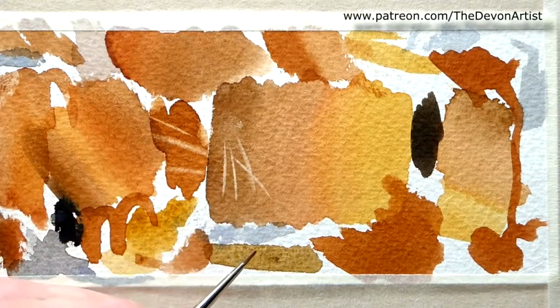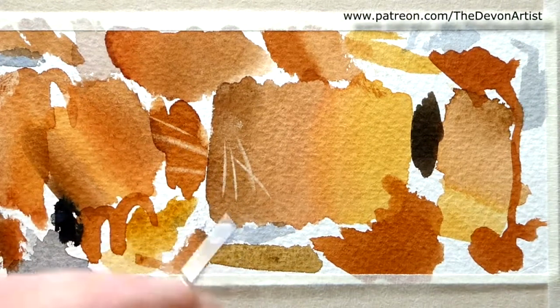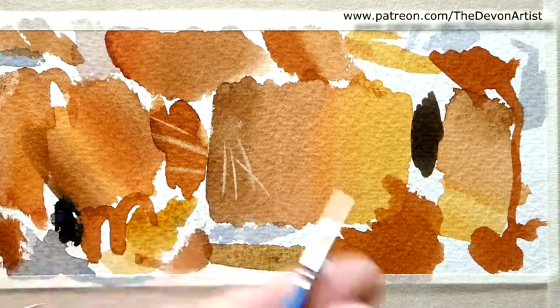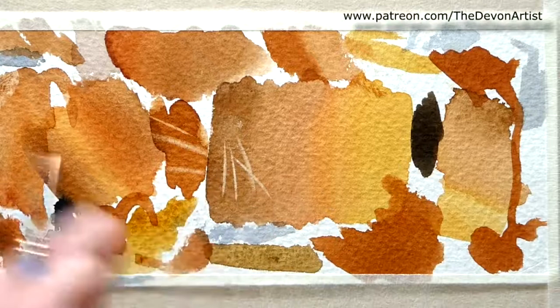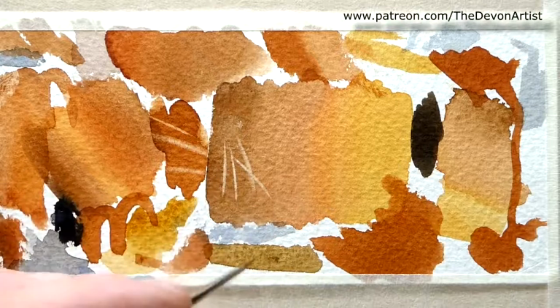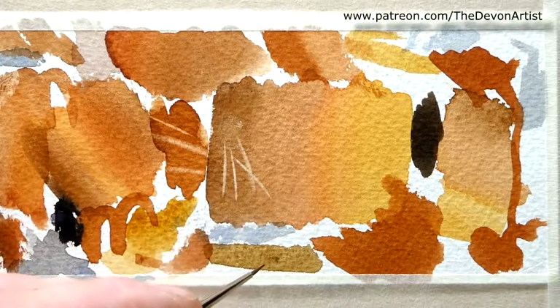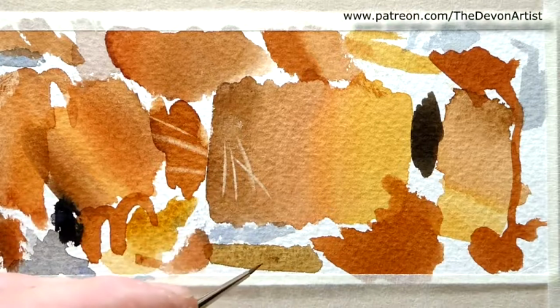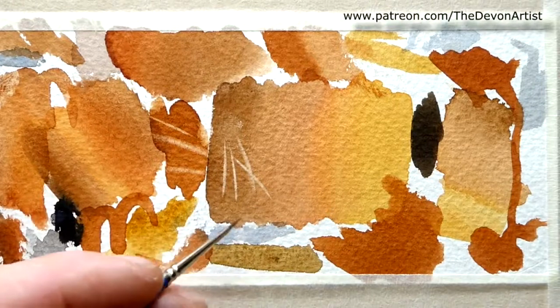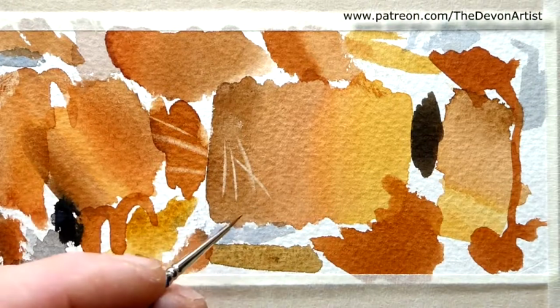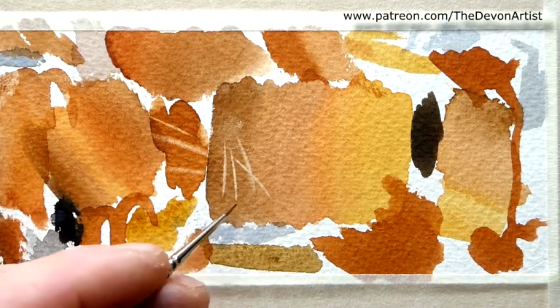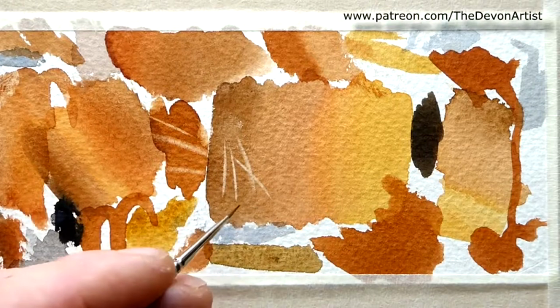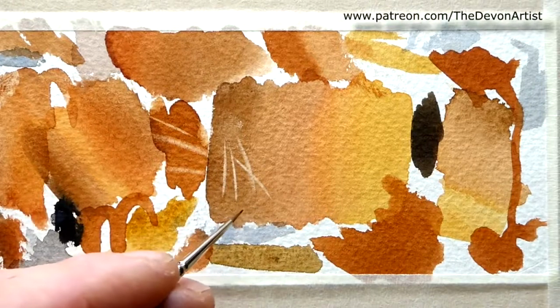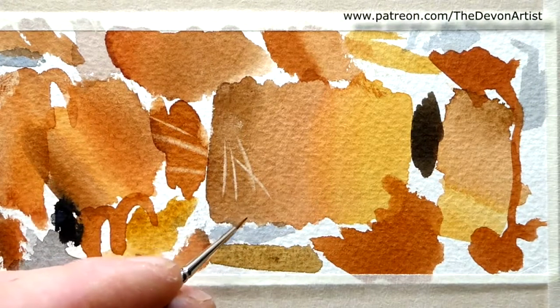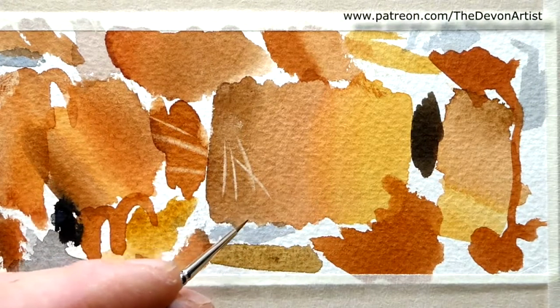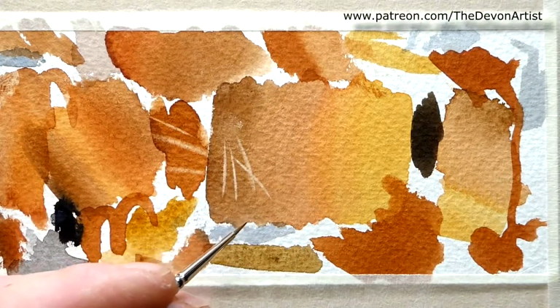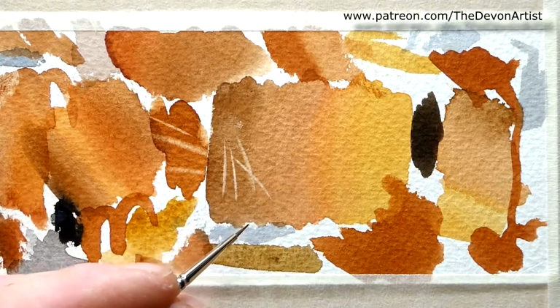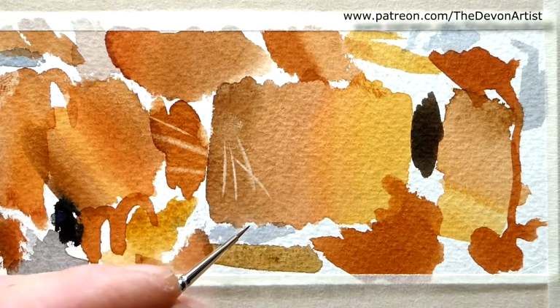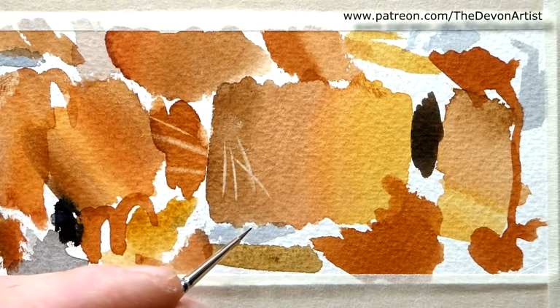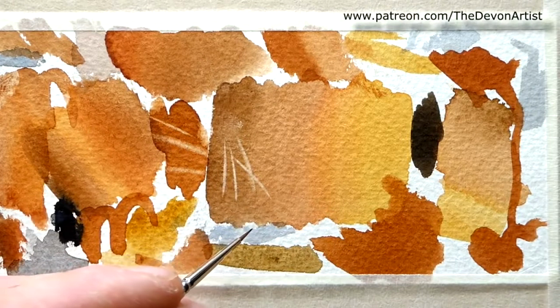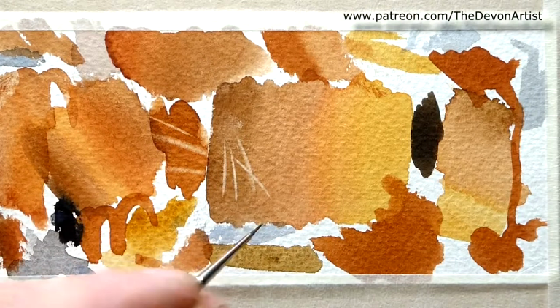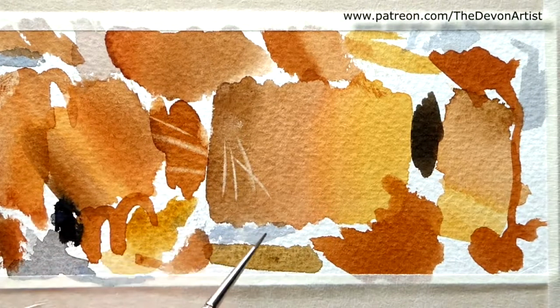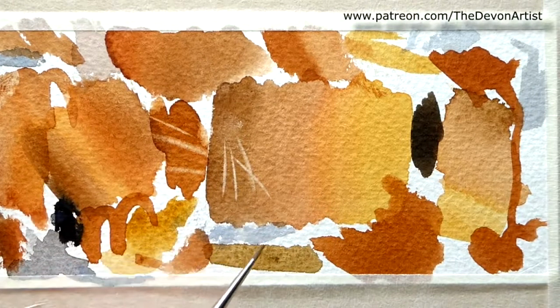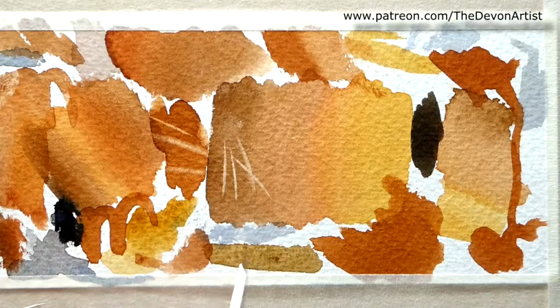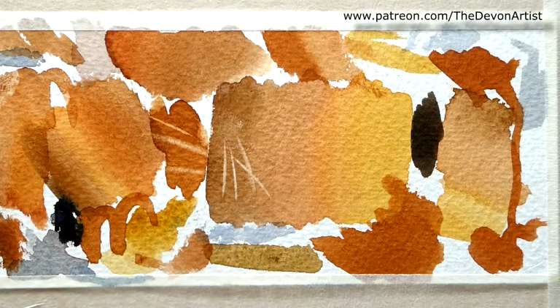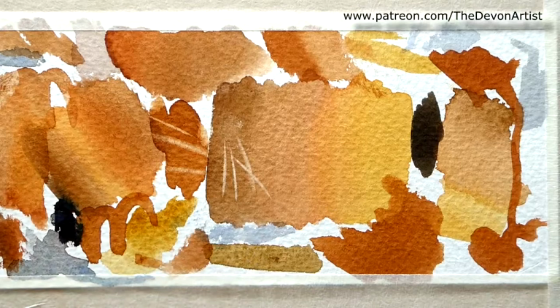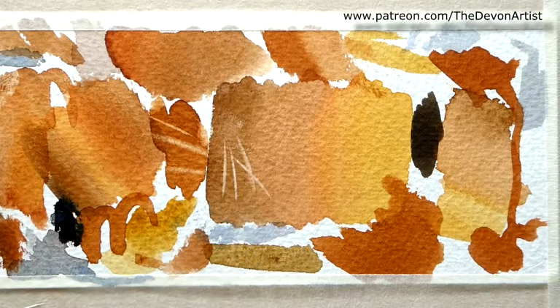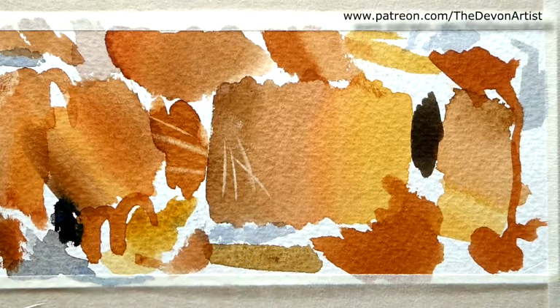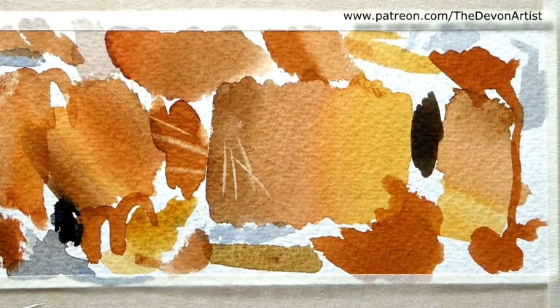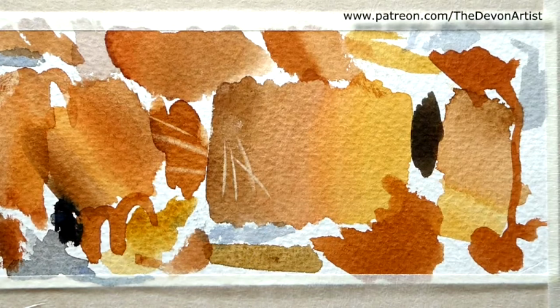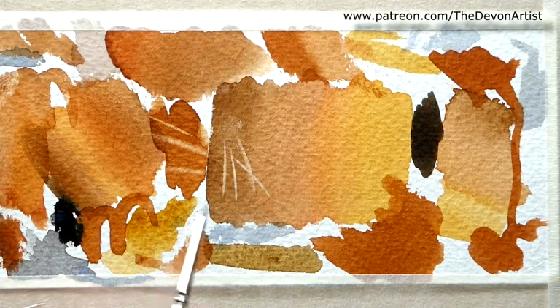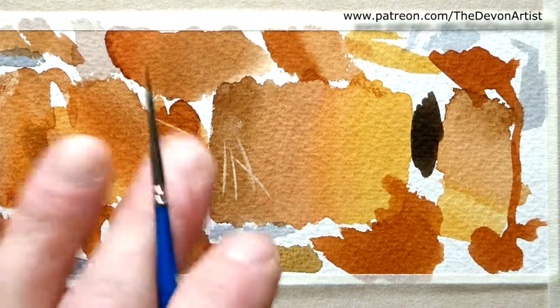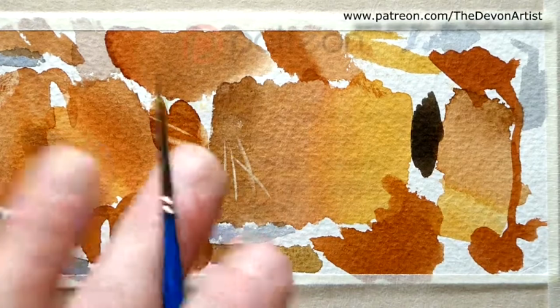This is obviously how I tend to do some of the final details on a painting. Talk to you again soon for the next tip, trick and video. Bye bye now.